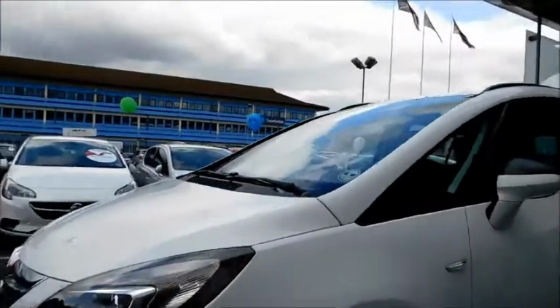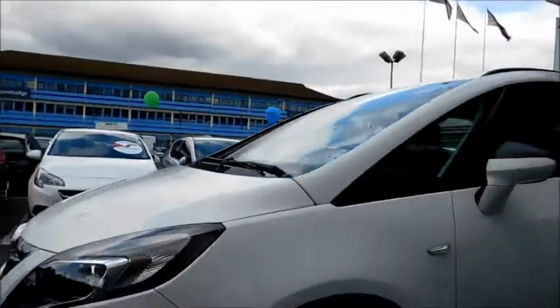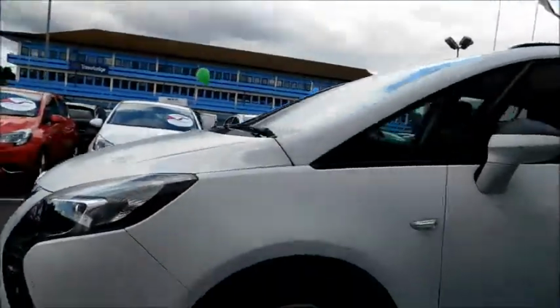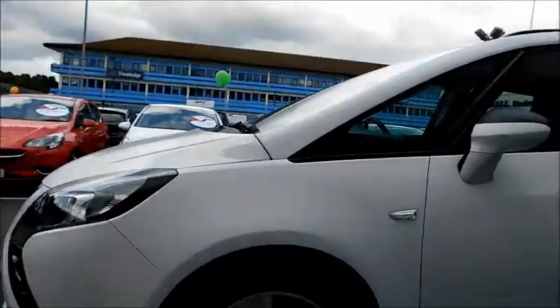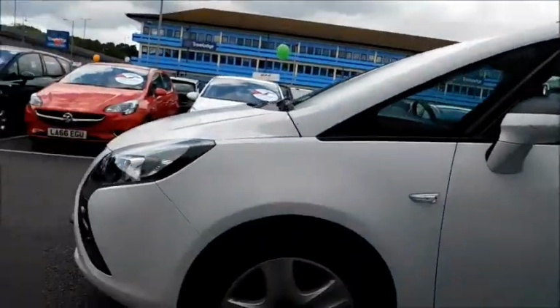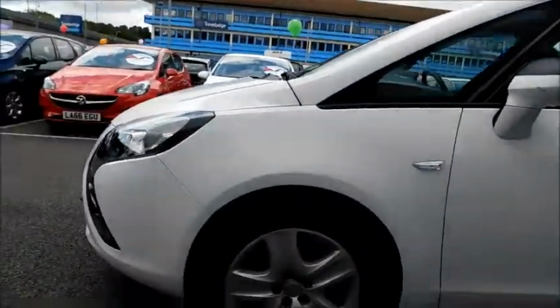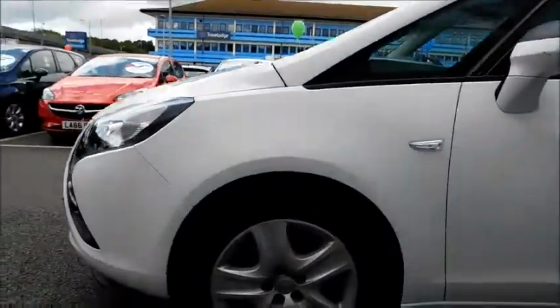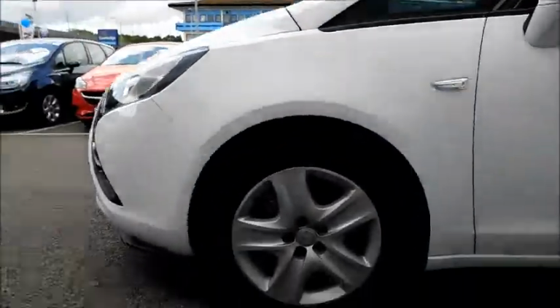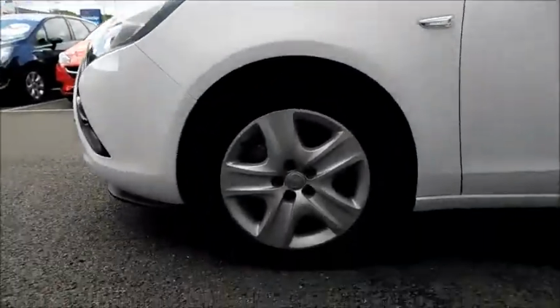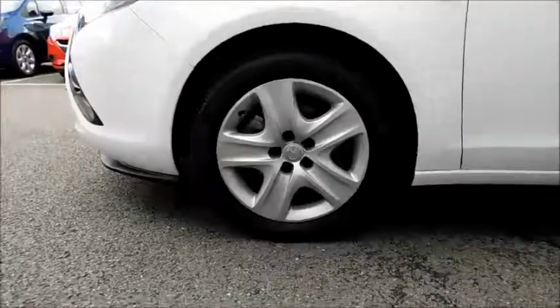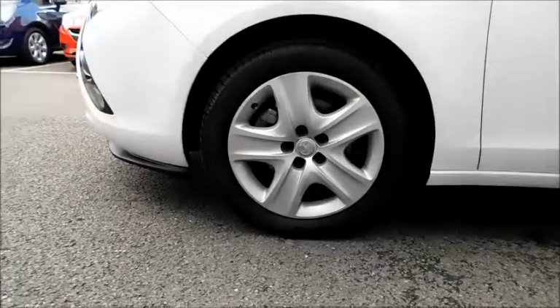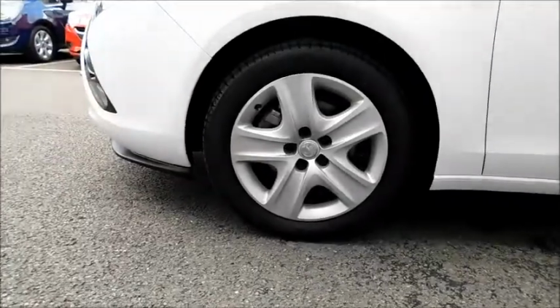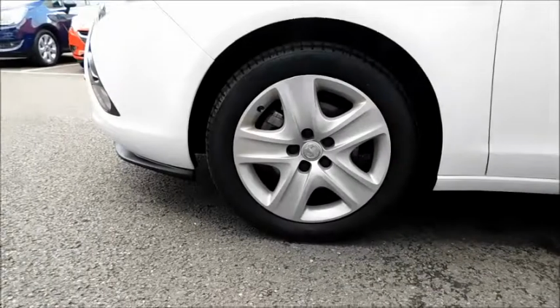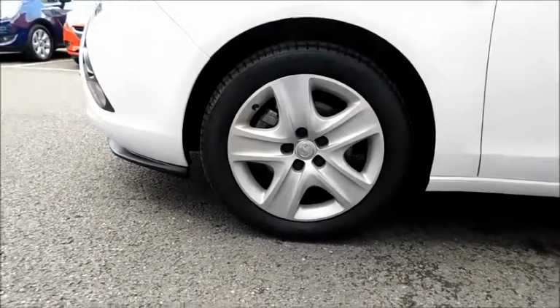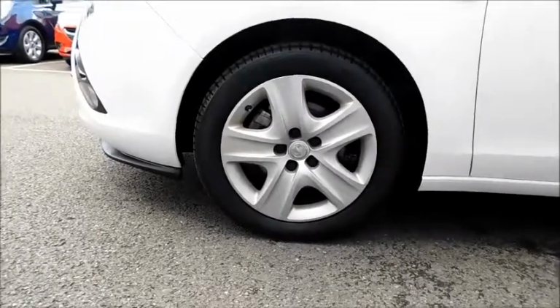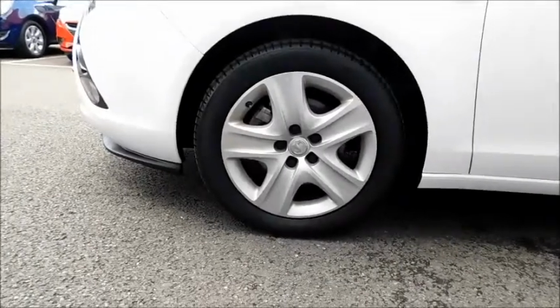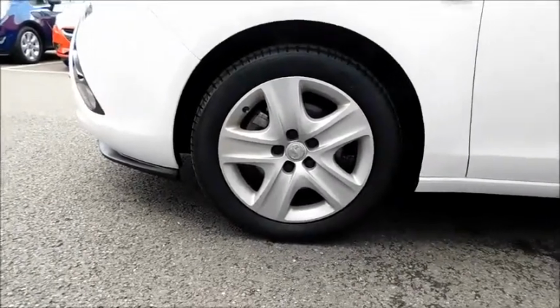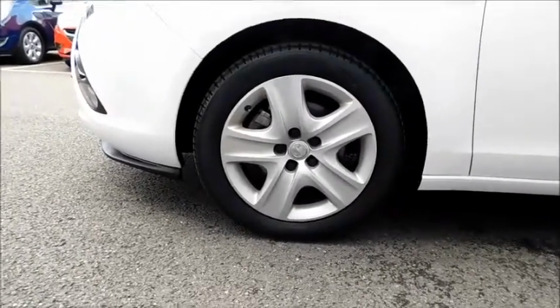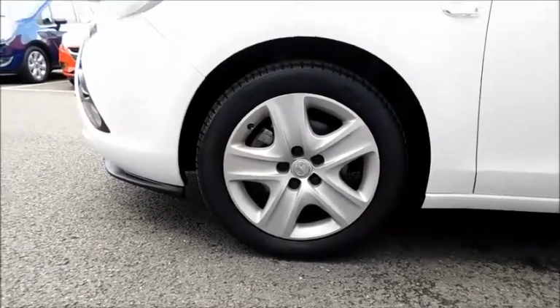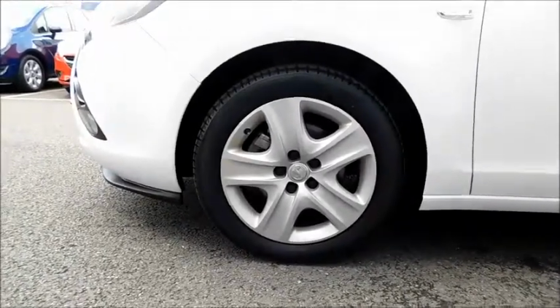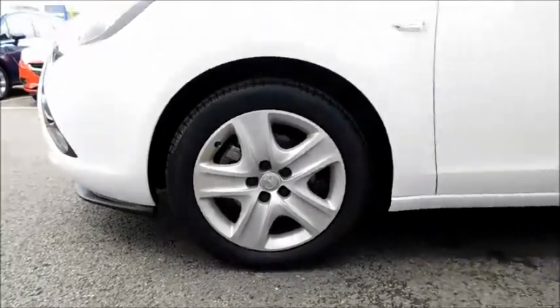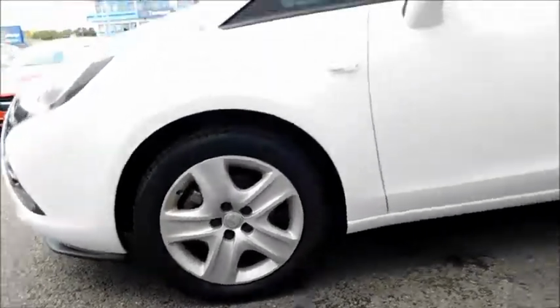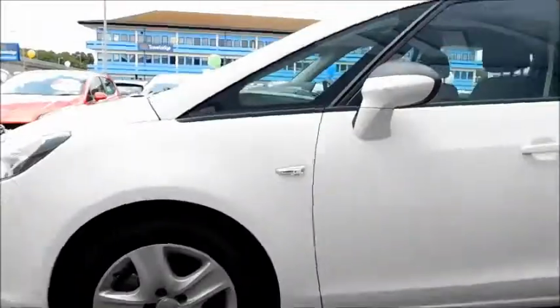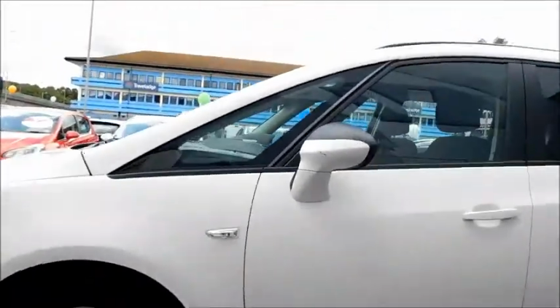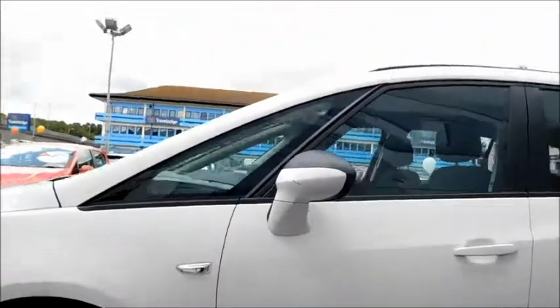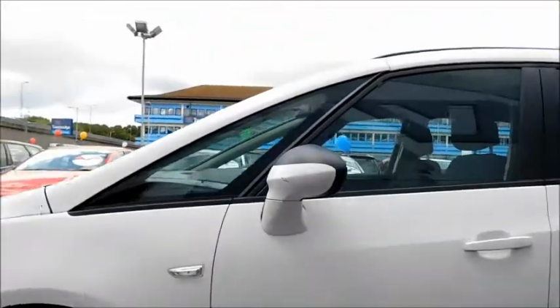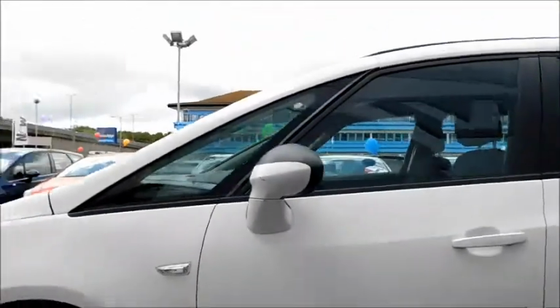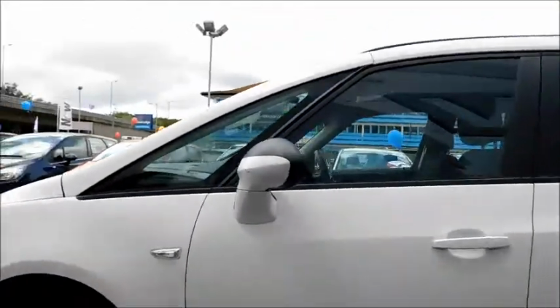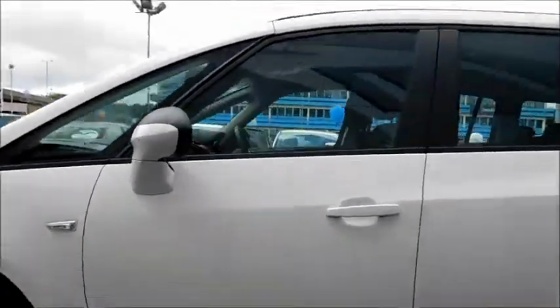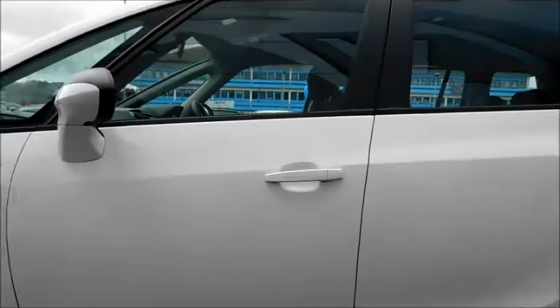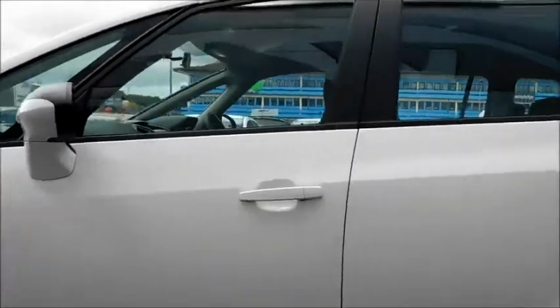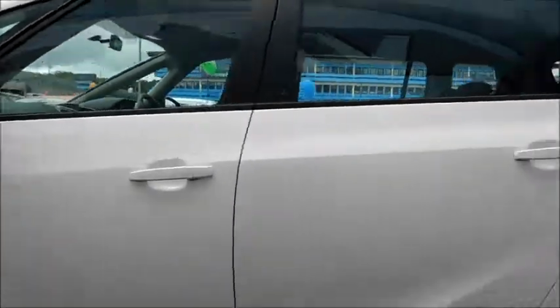As you come round to the side, you'll notice the five-spoke alloy rims that measure at 17 inches, colour-coded door mirror covers, and colour-coded door handles.